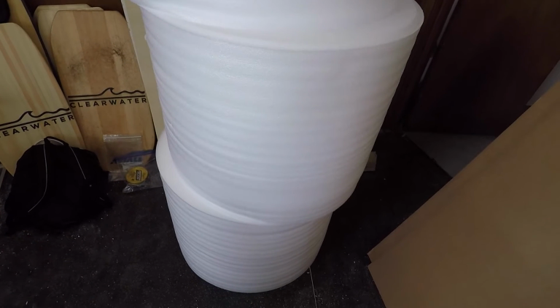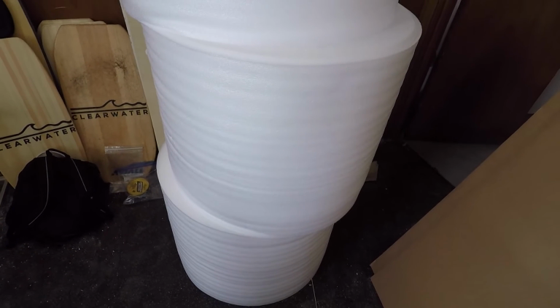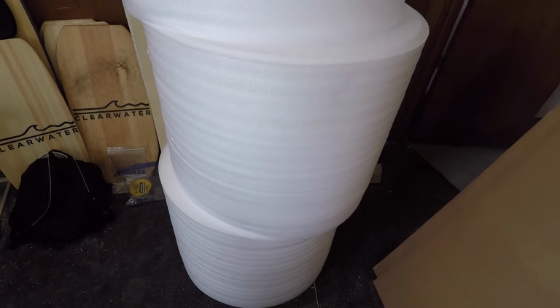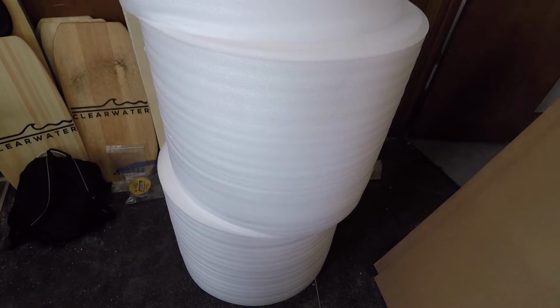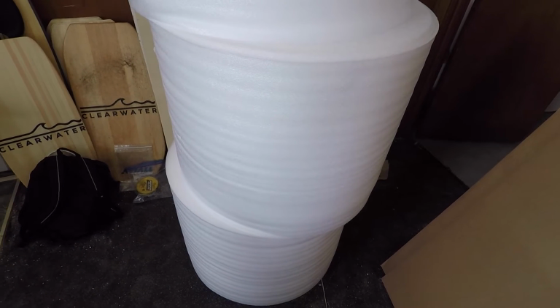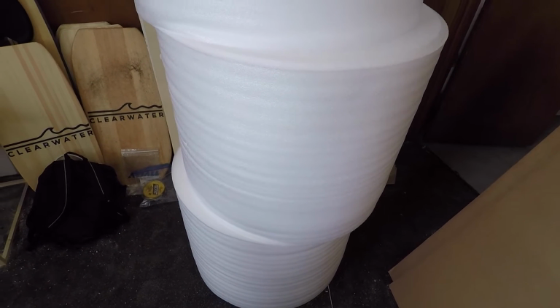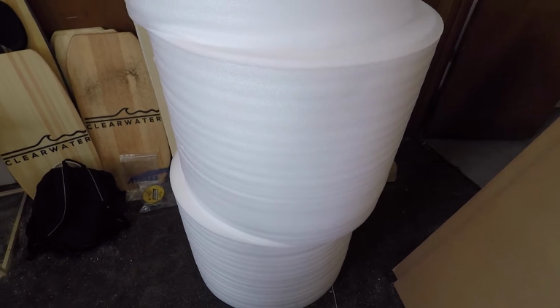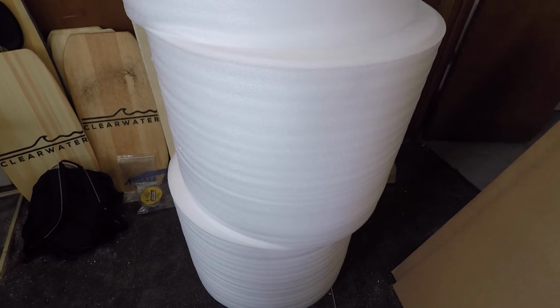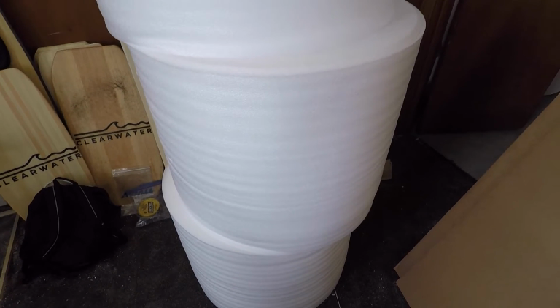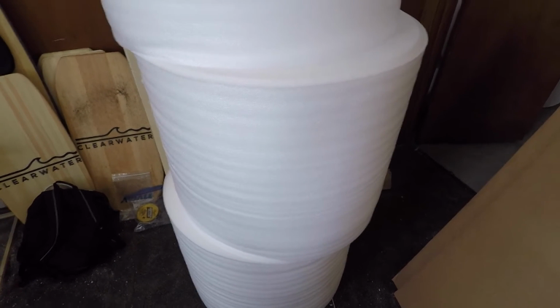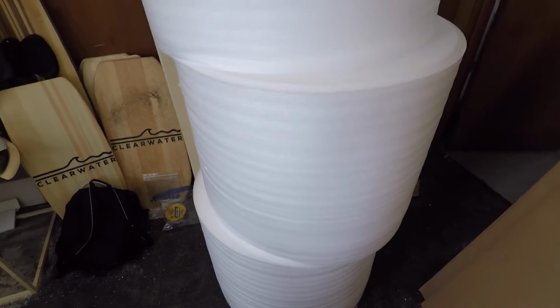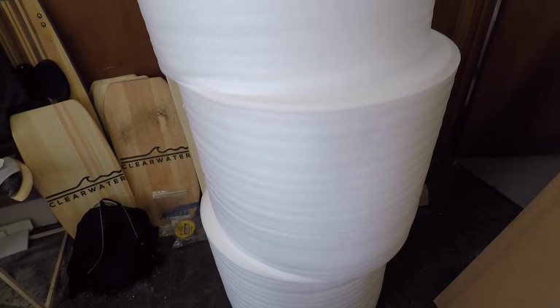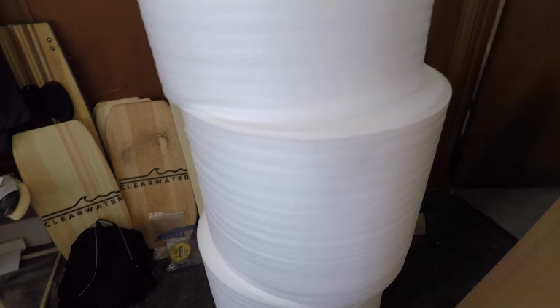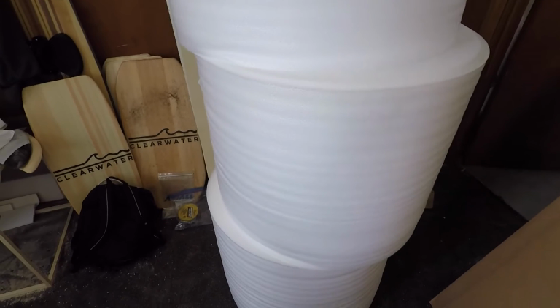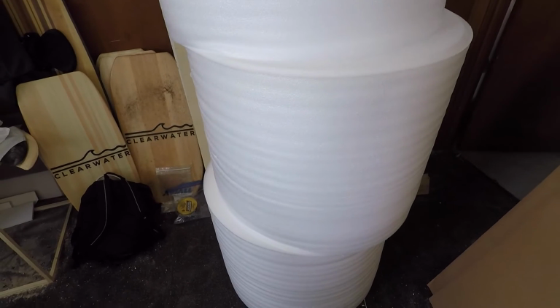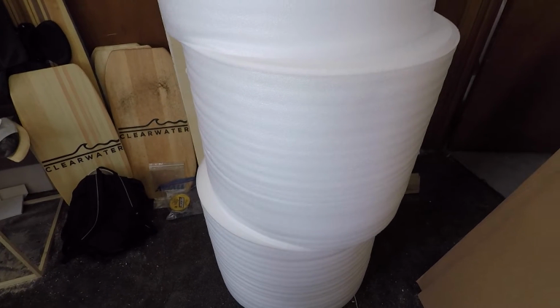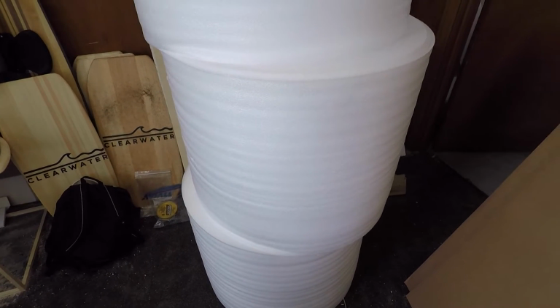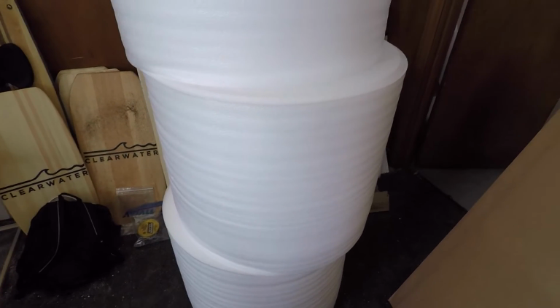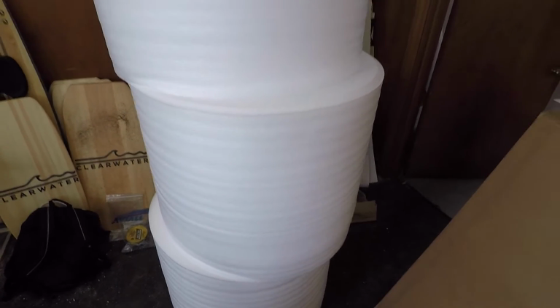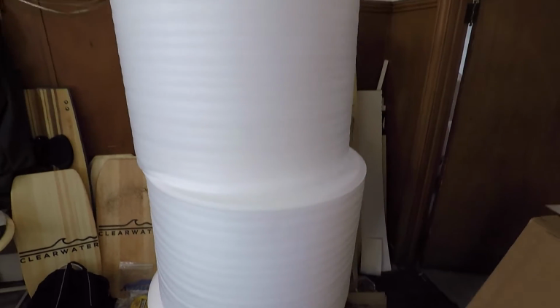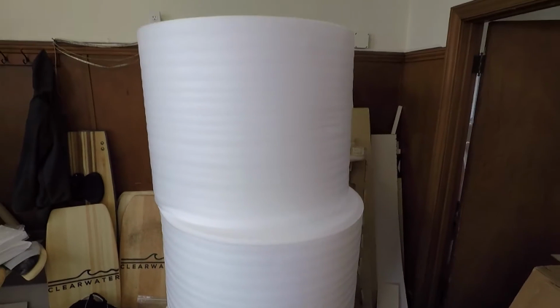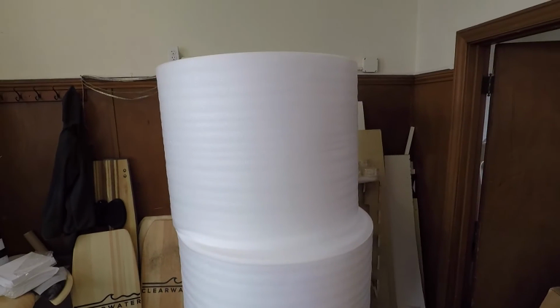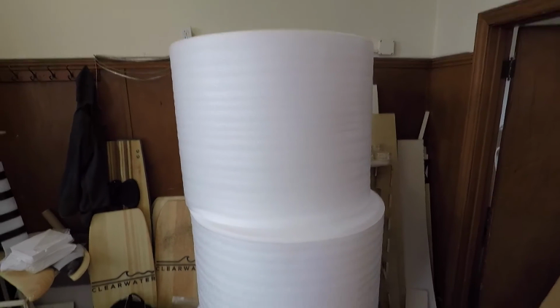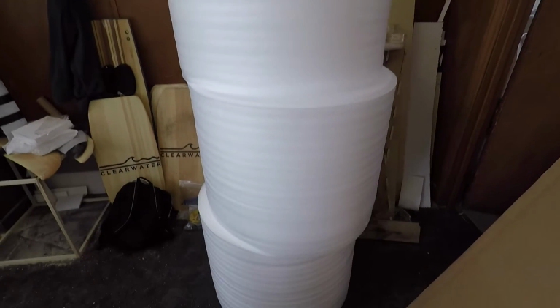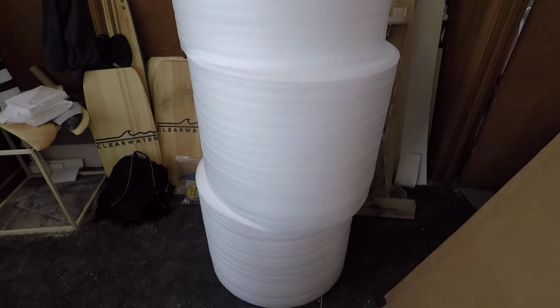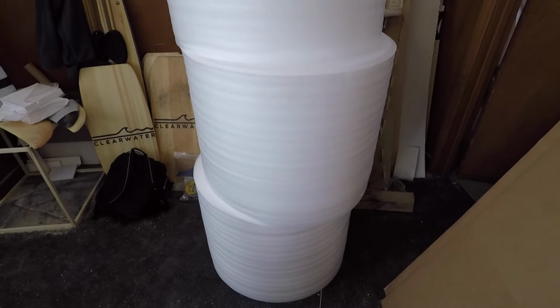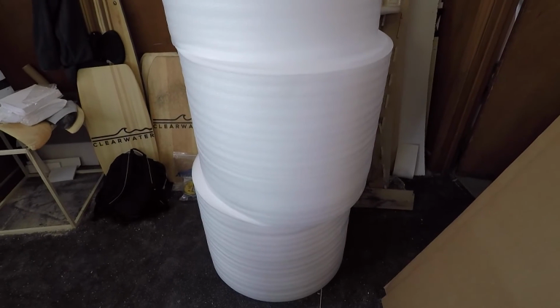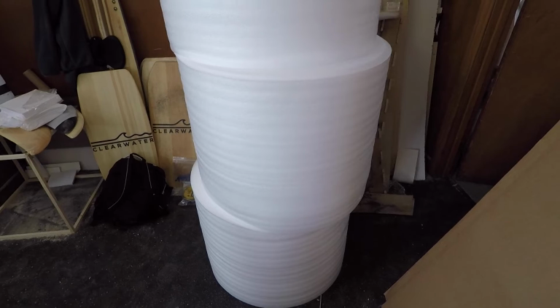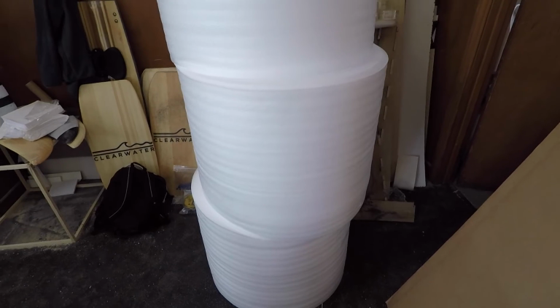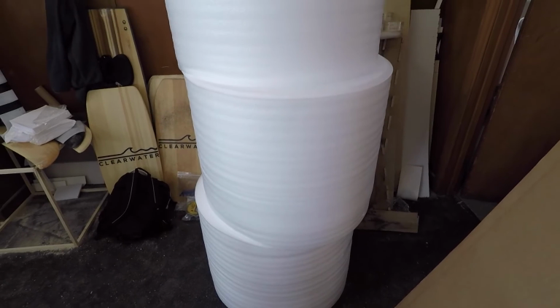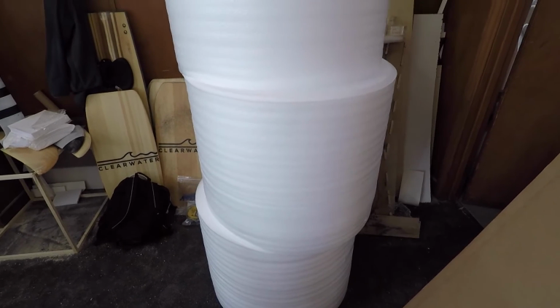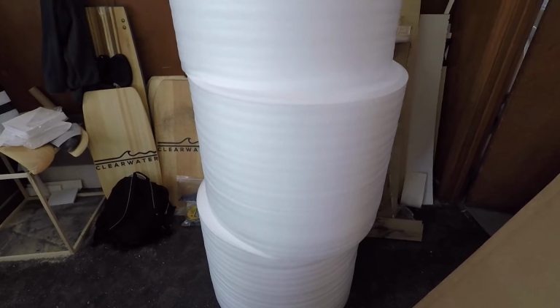In the long run, per package it's not that expensive, but to buy it all at once this was the least amount I could buy. So I've got to find a spot for this — it's taking up a lot of room.